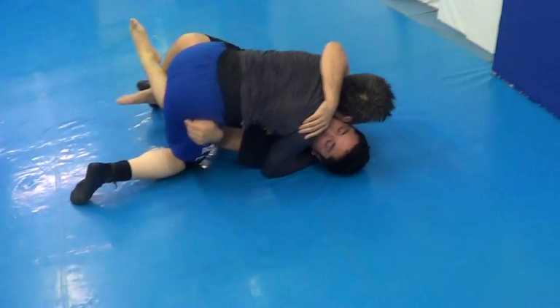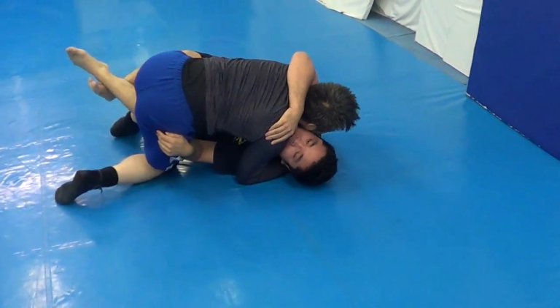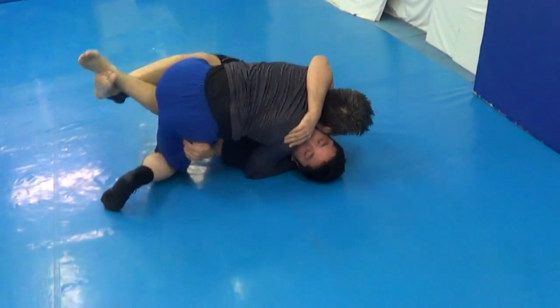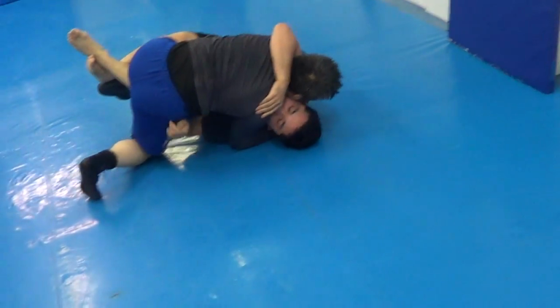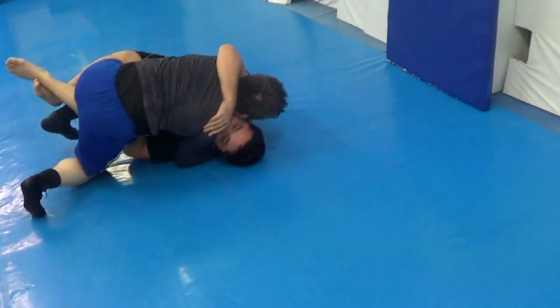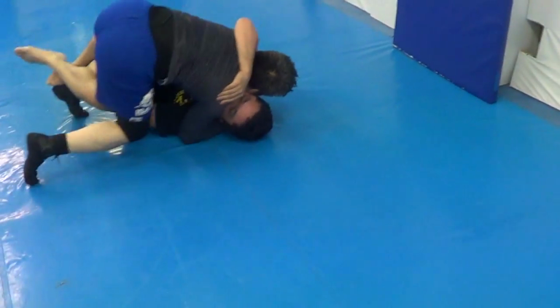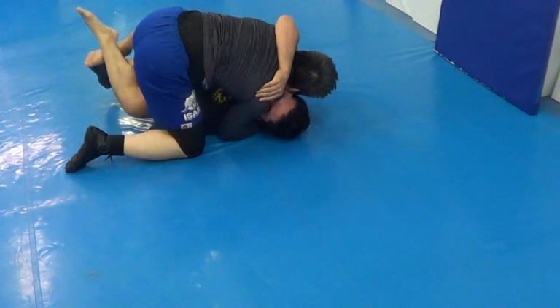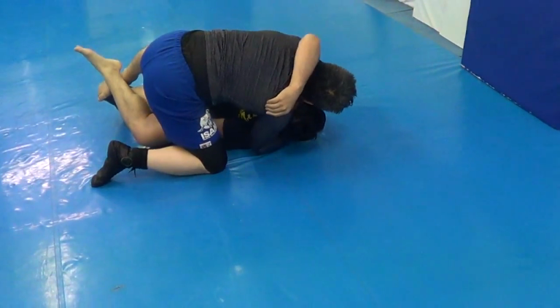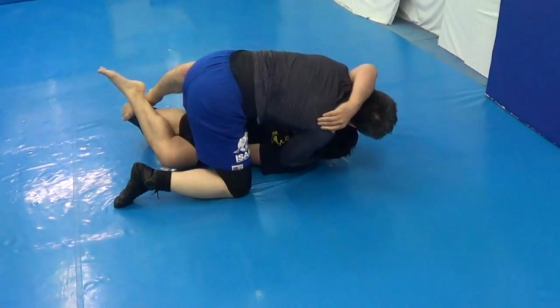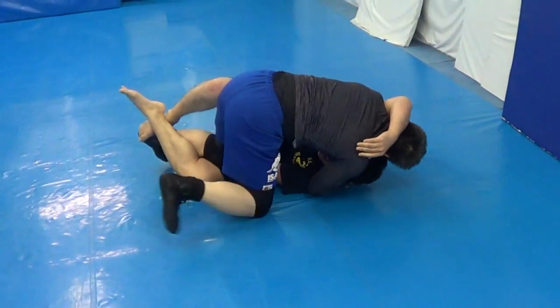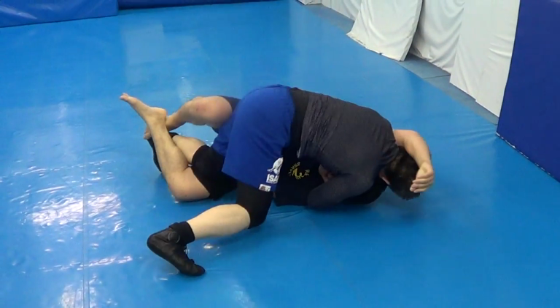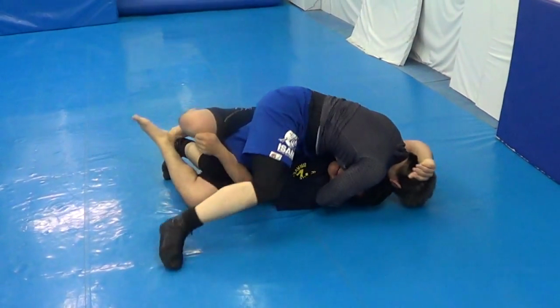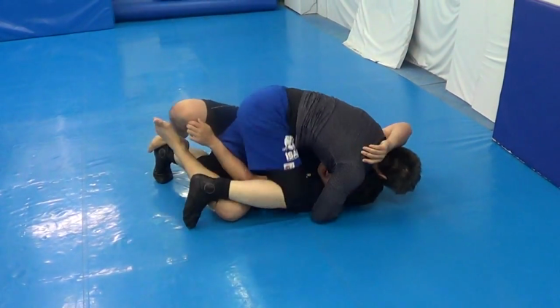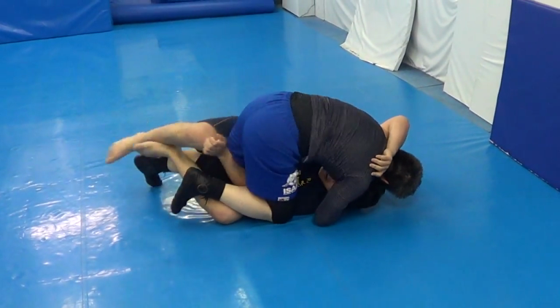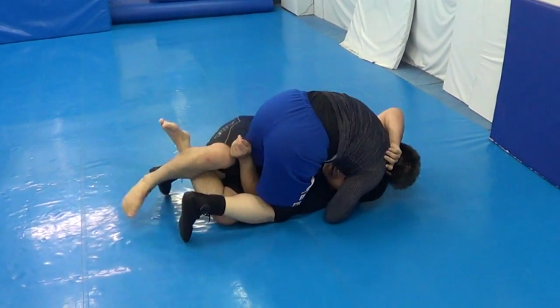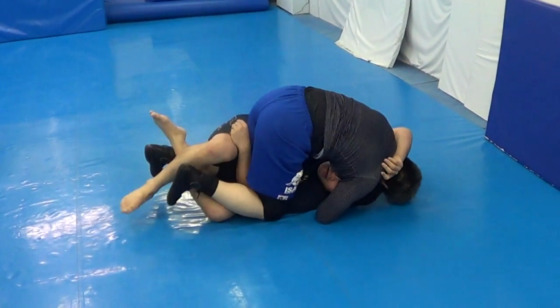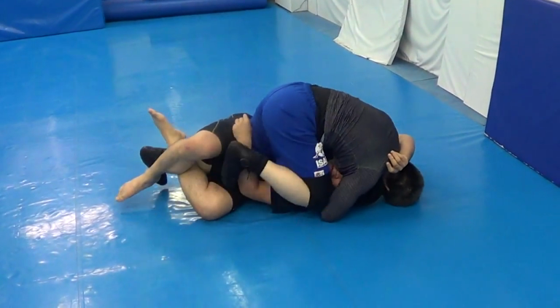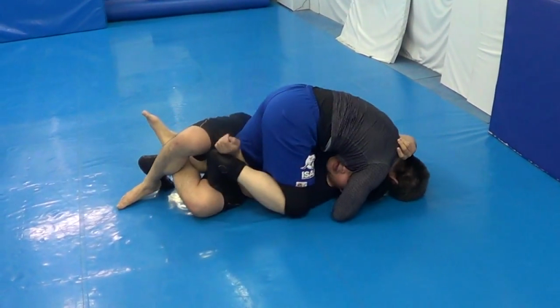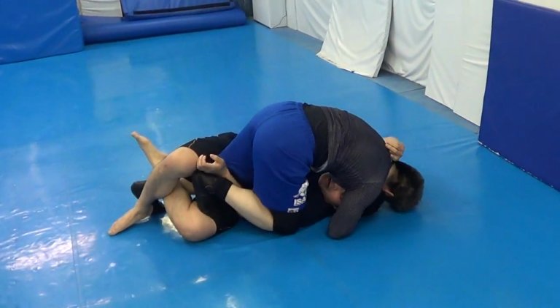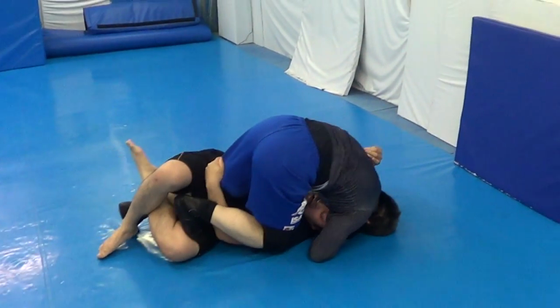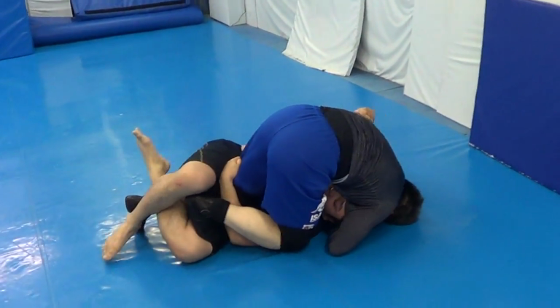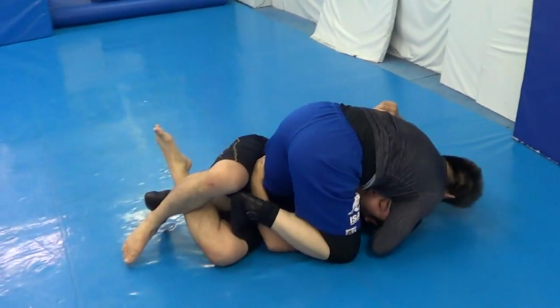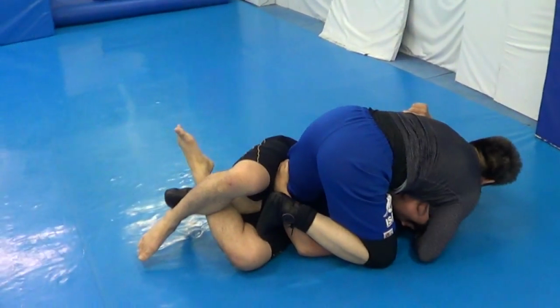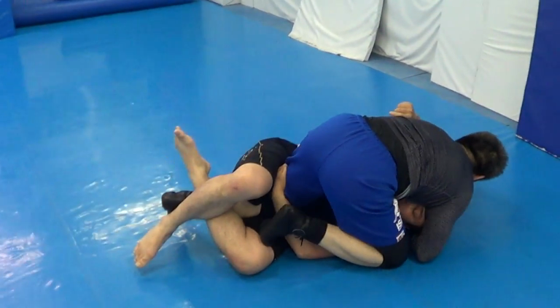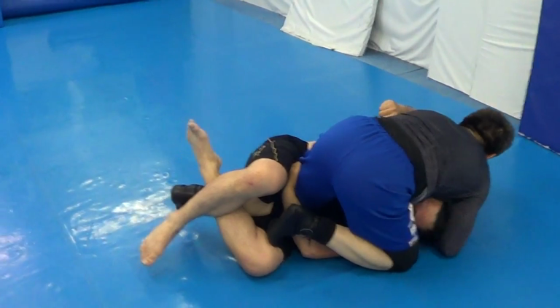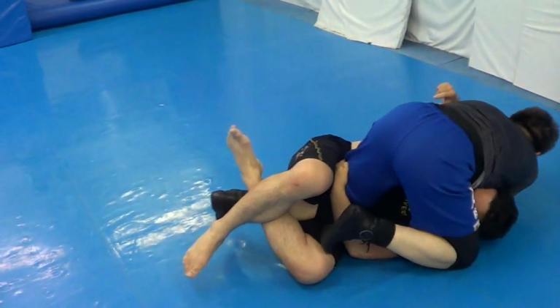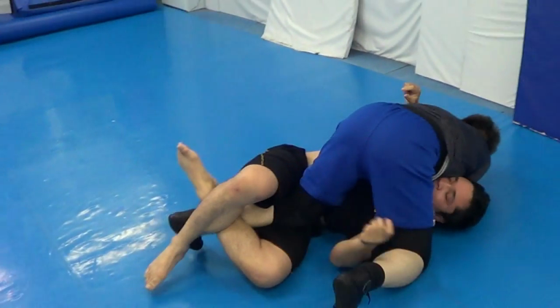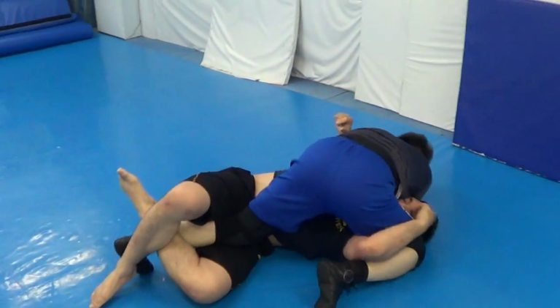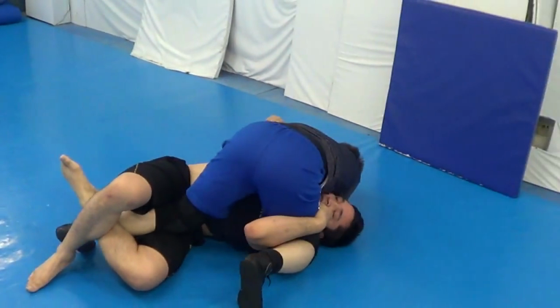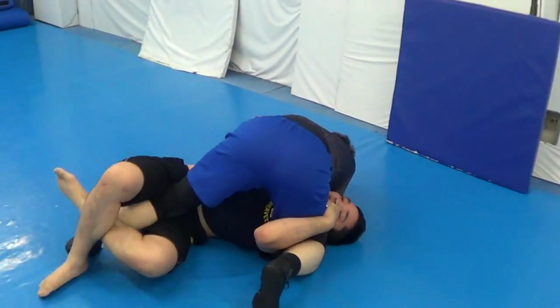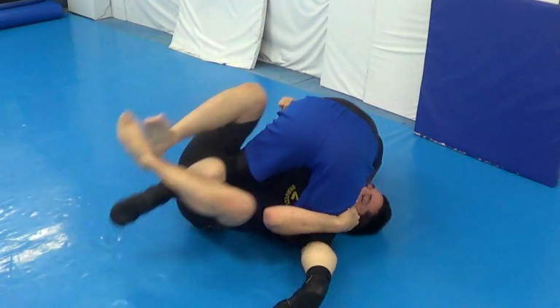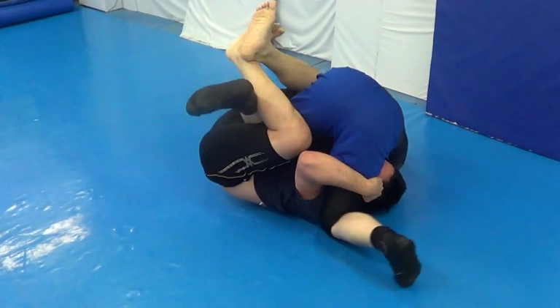Try to get out from bottom, try to escape. 30 seconds — Sanjubyo. Out, underhook, out. Go, go, go.